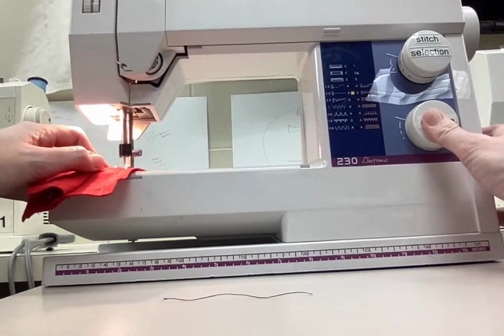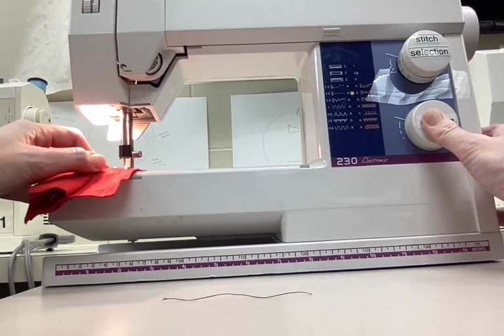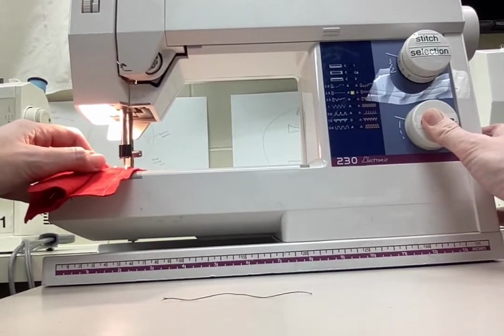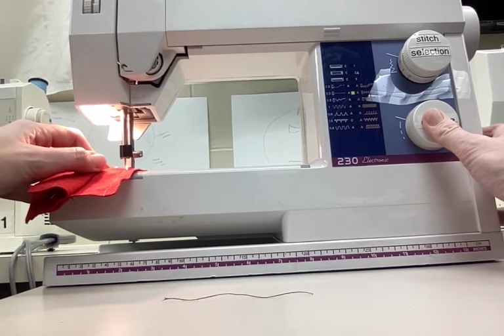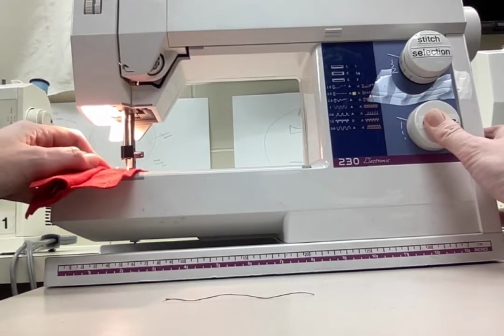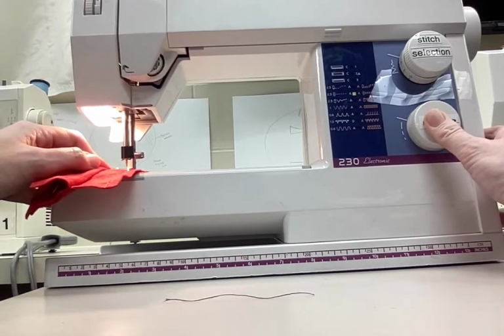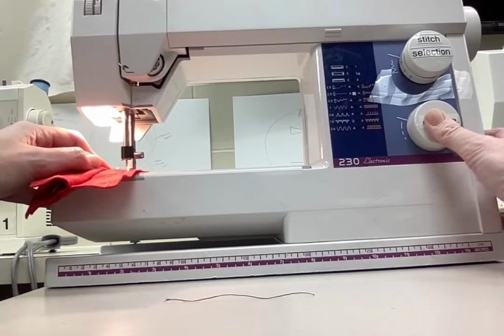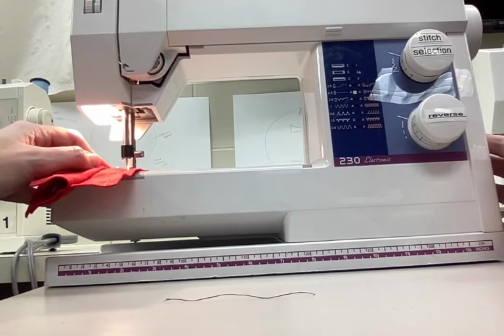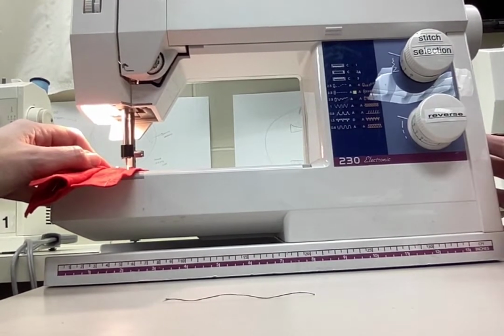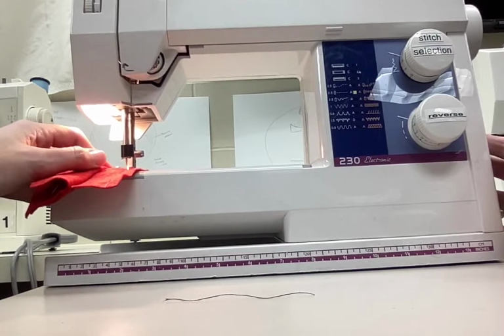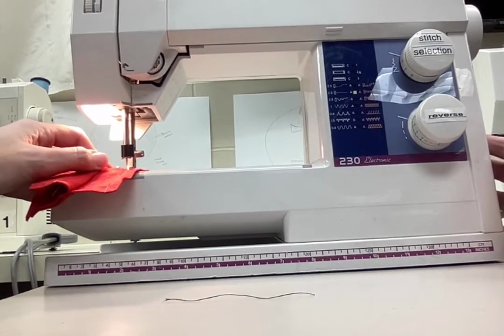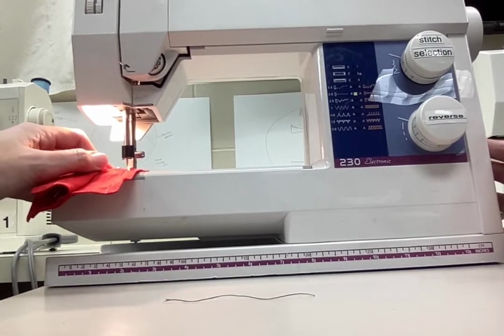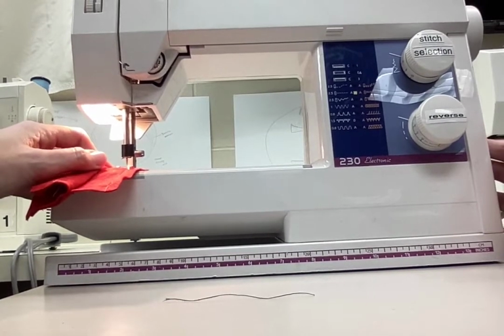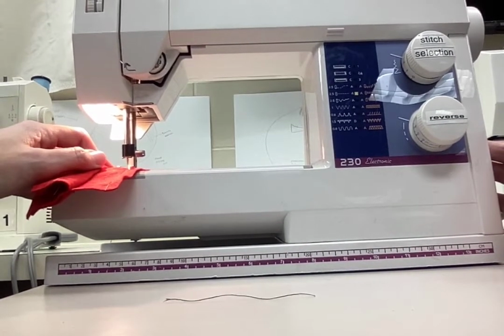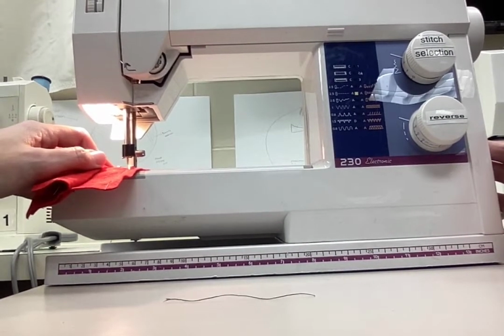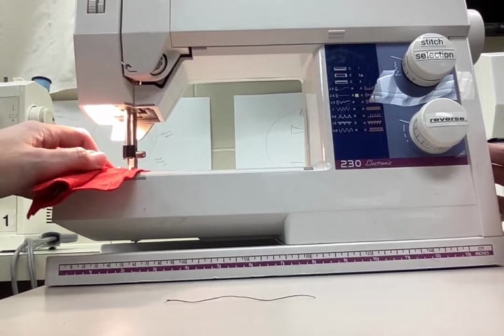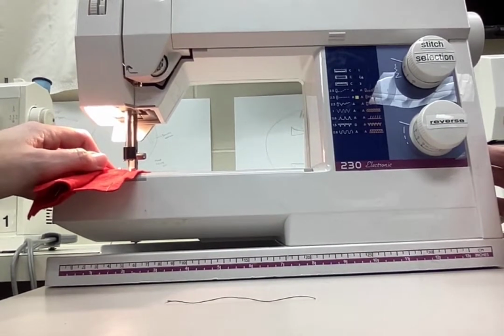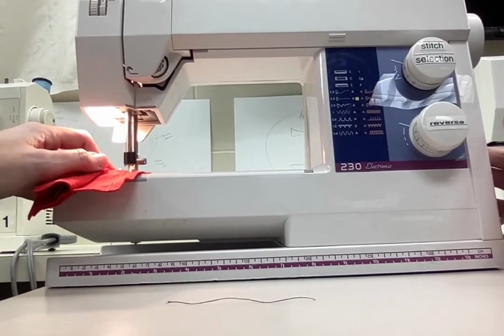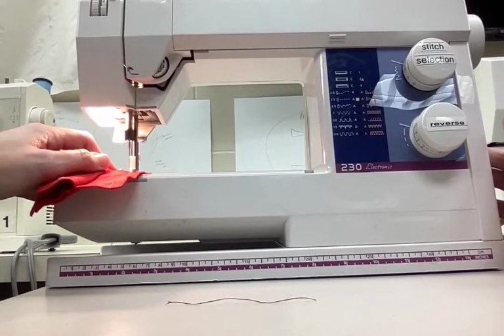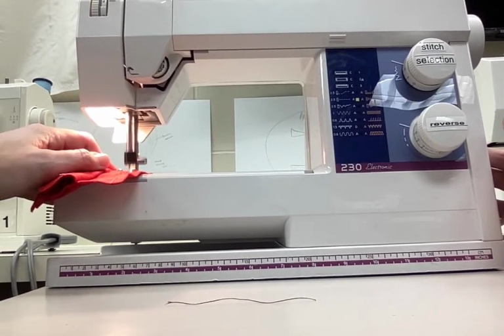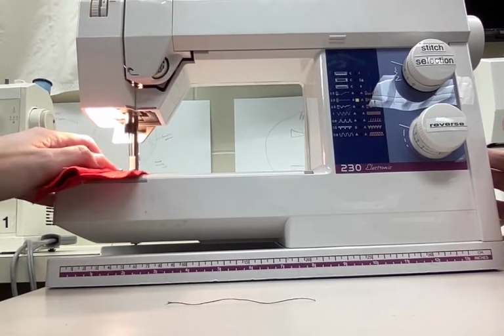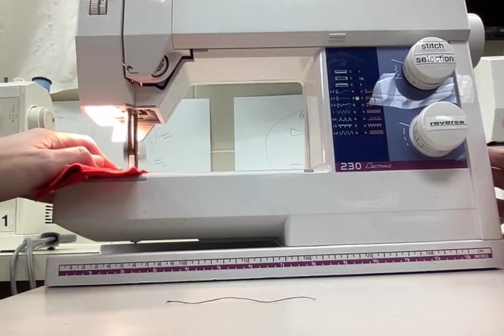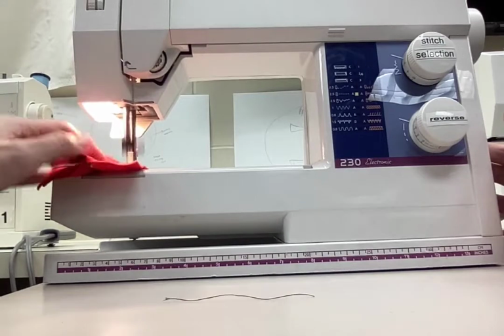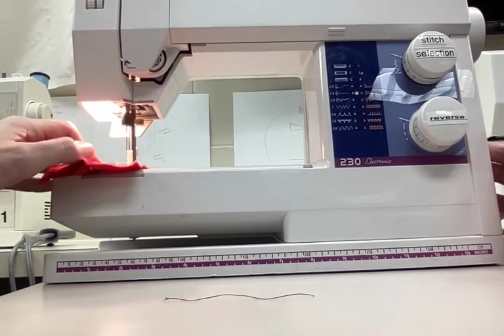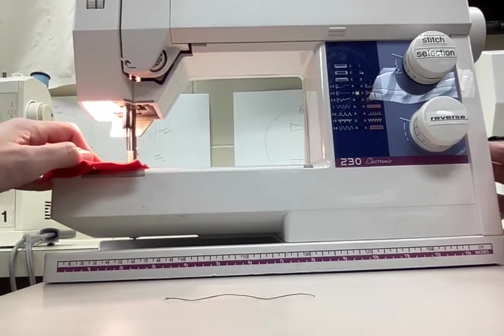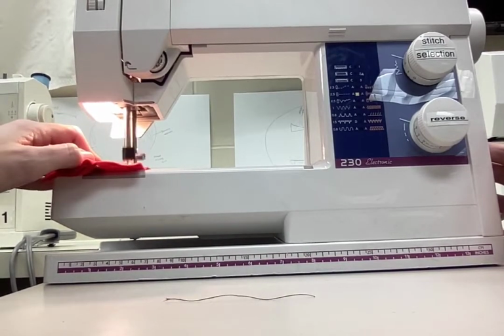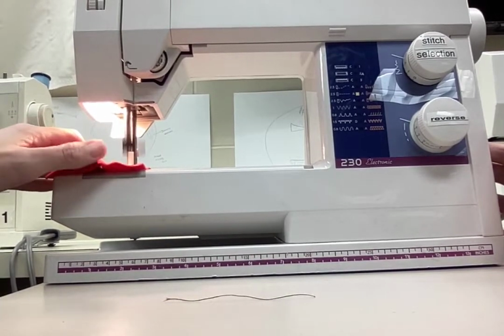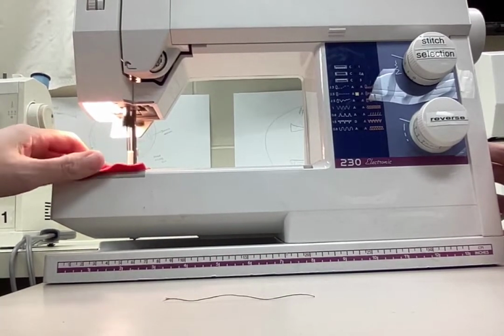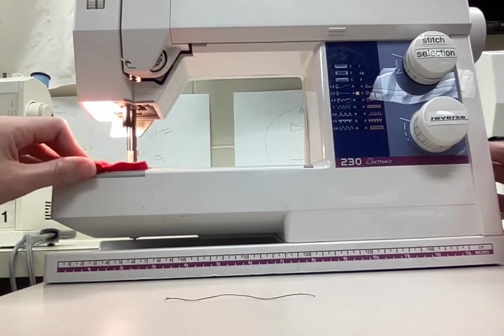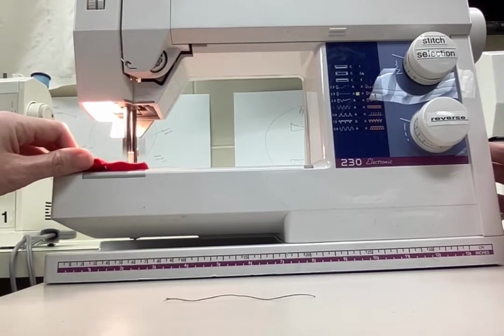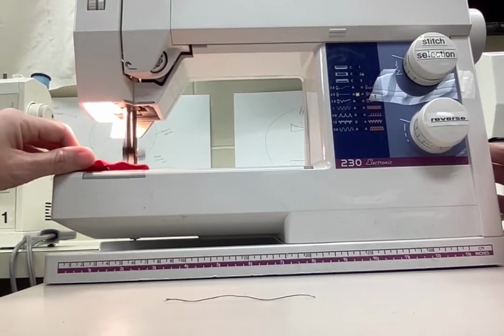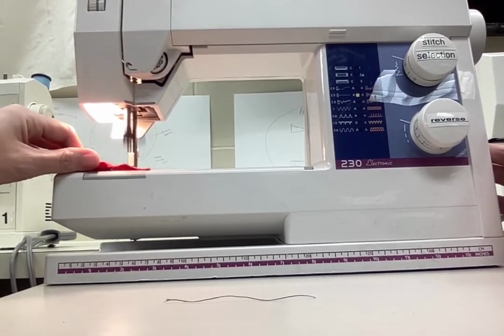Reverse a couple stitches, then release the reverse button and press the pedal again to go forward and continue sewing. Again, you're just guiding the fabric through the machine.